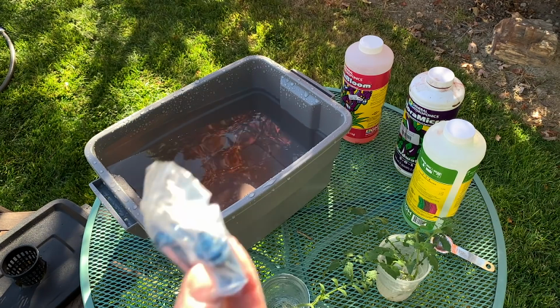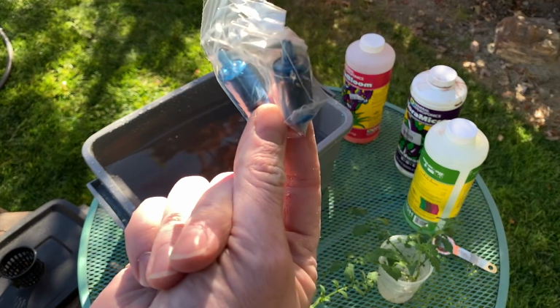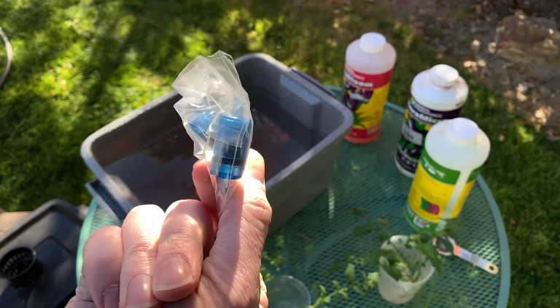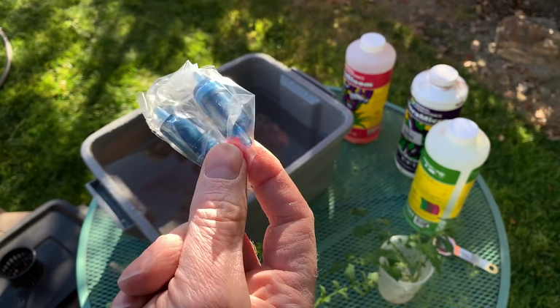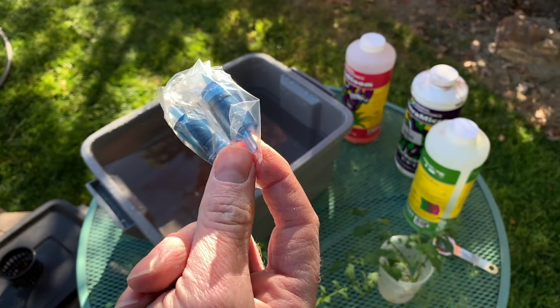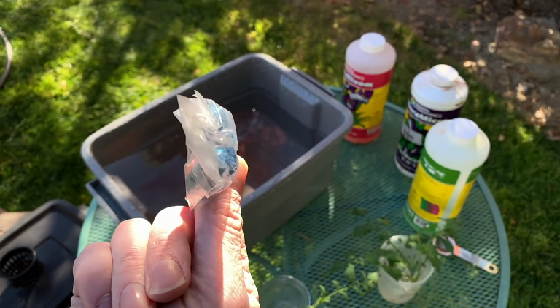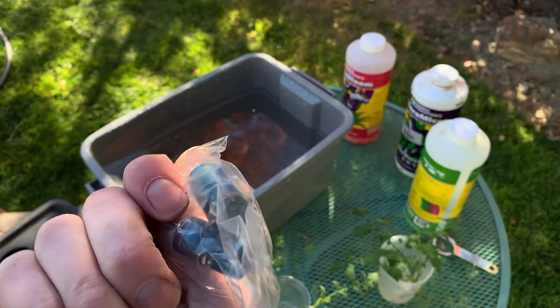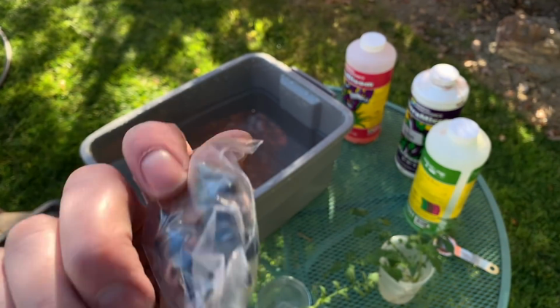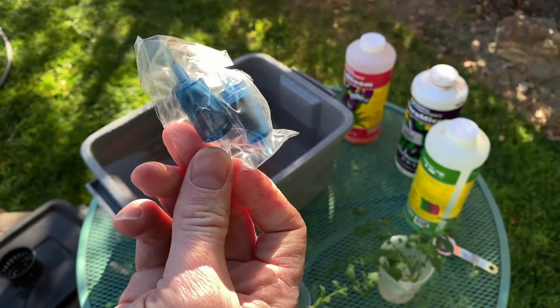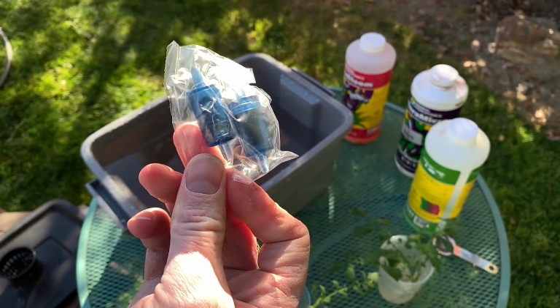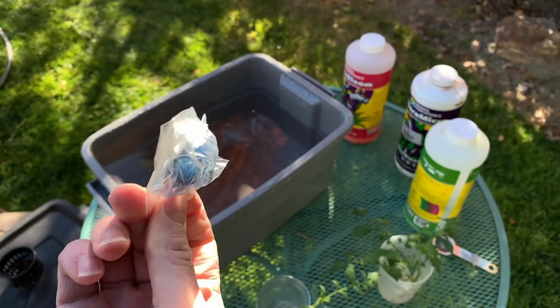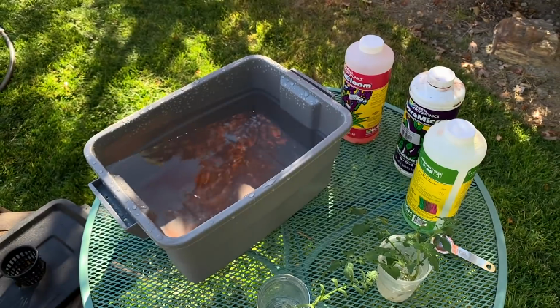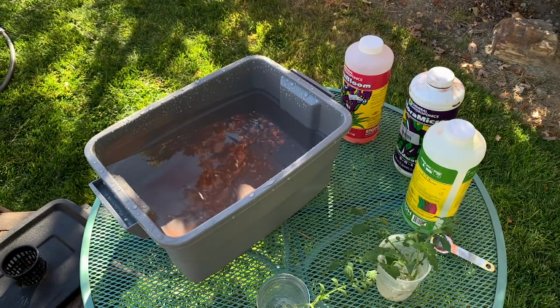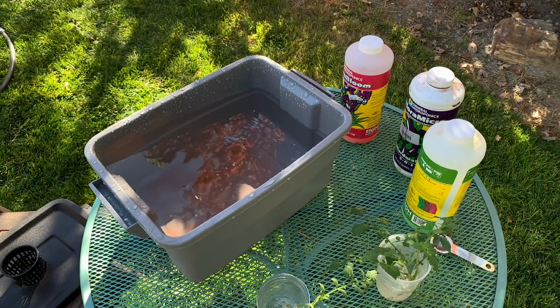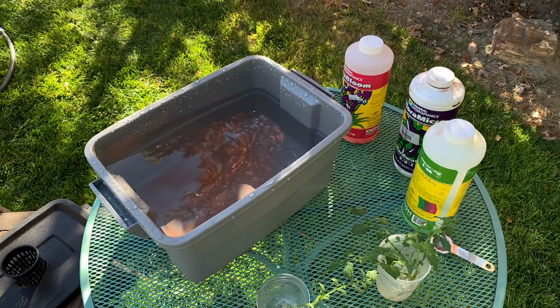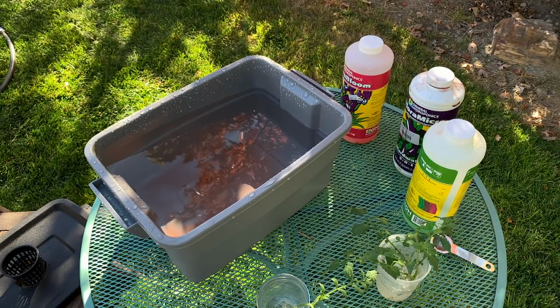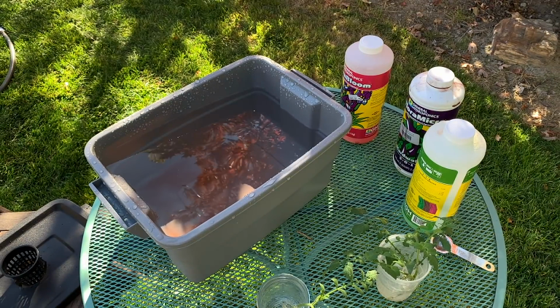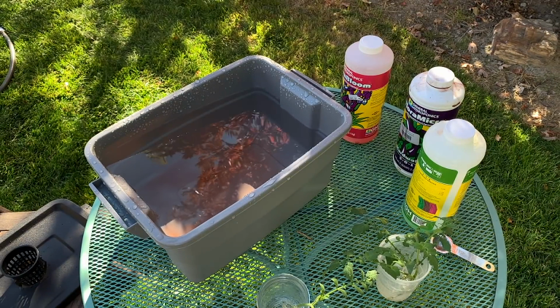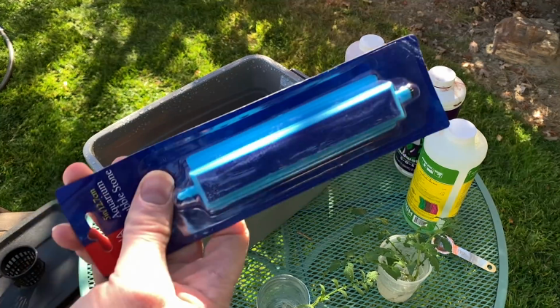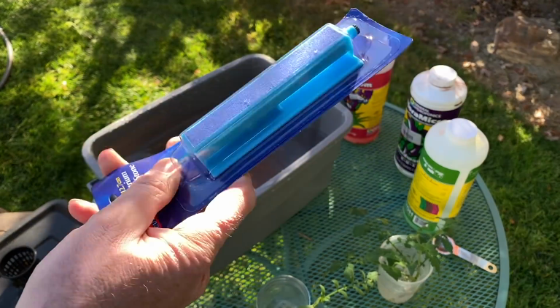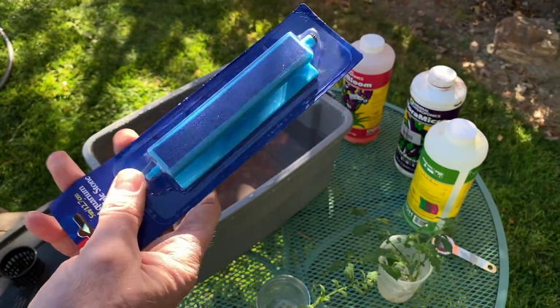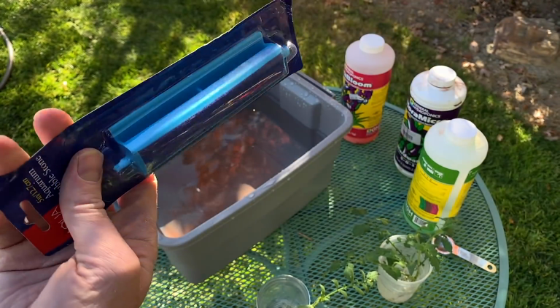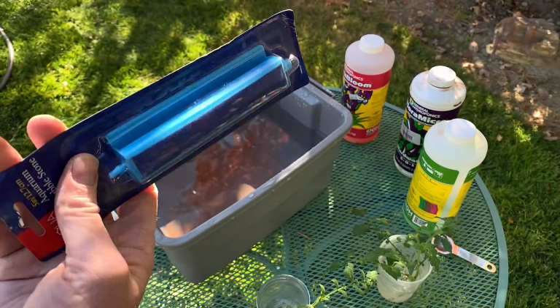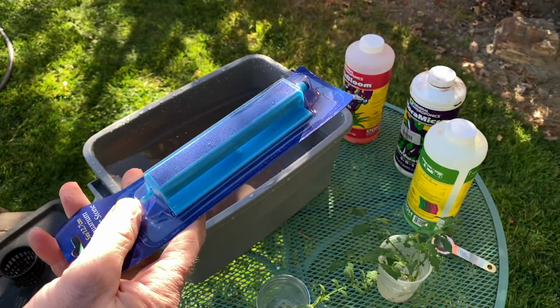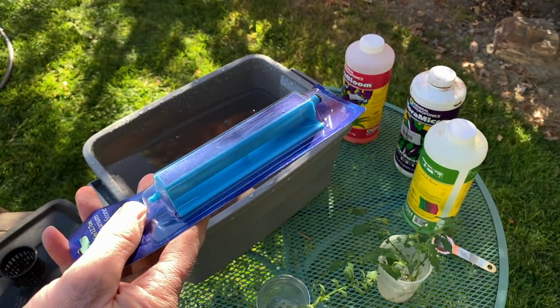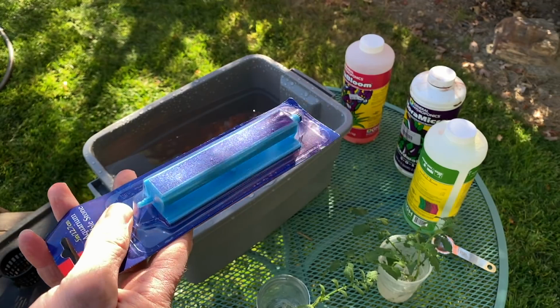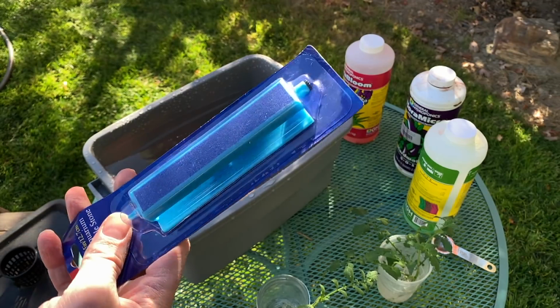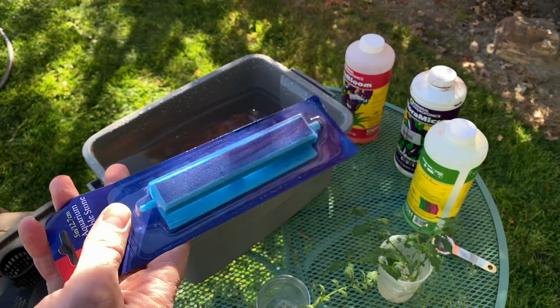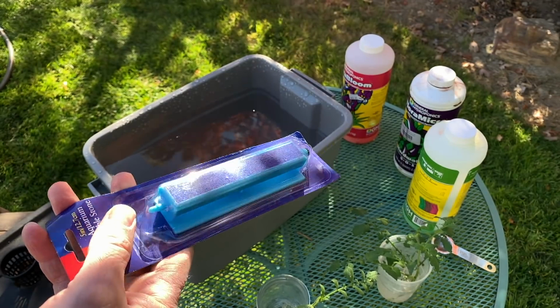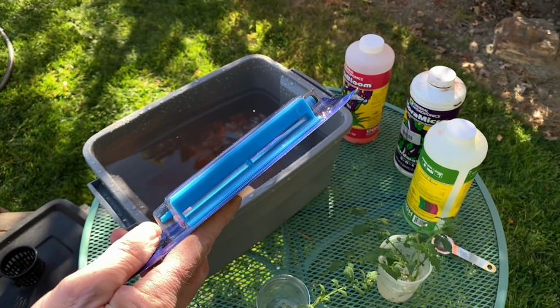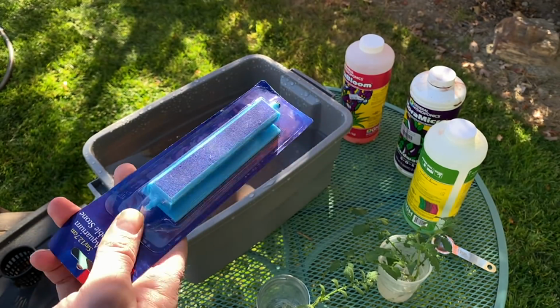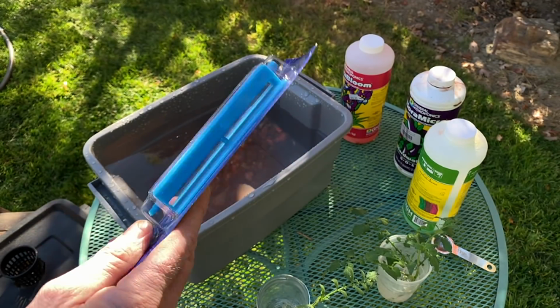This pump came with two air stones, which will probably do just fine, but I'm going with this larger one because it will provide more air throughout more of the water.